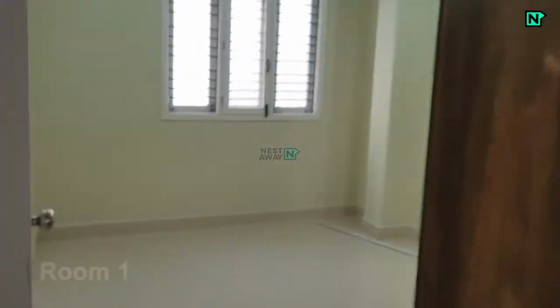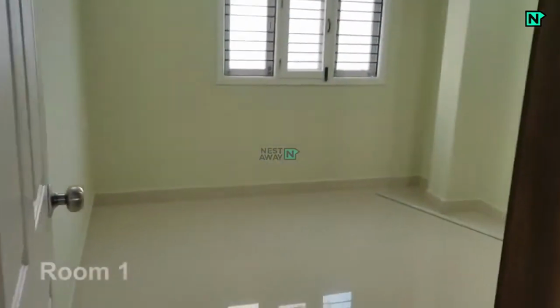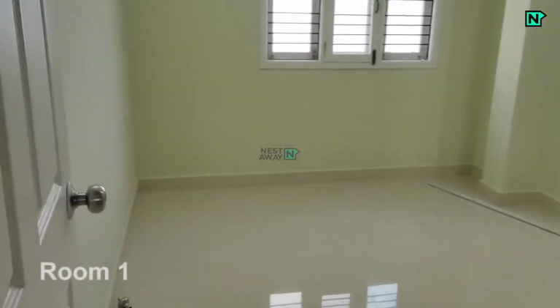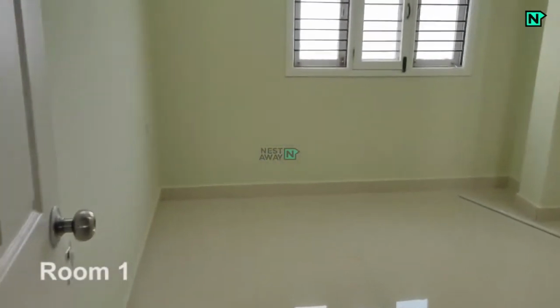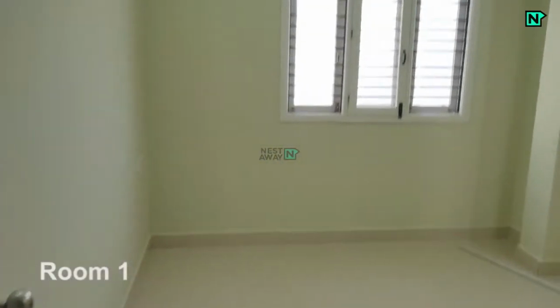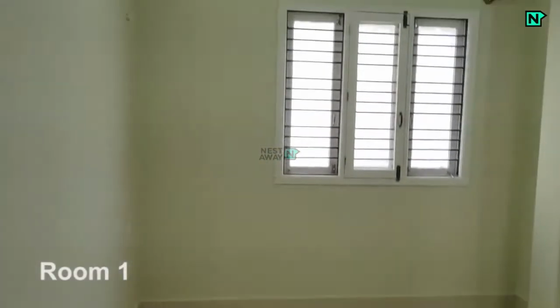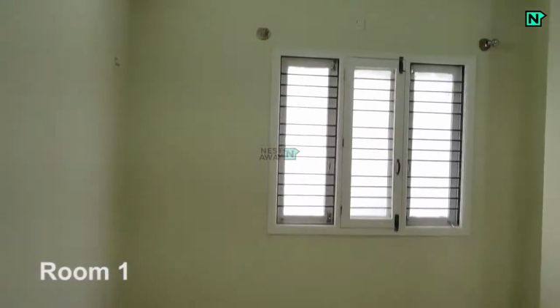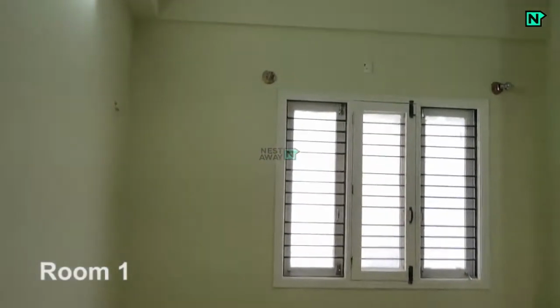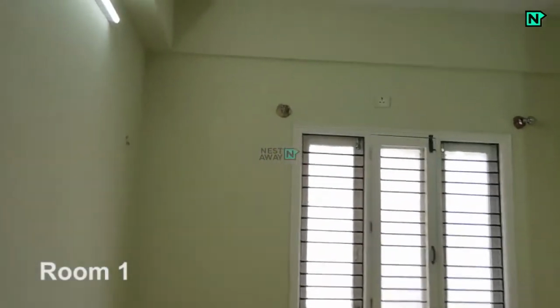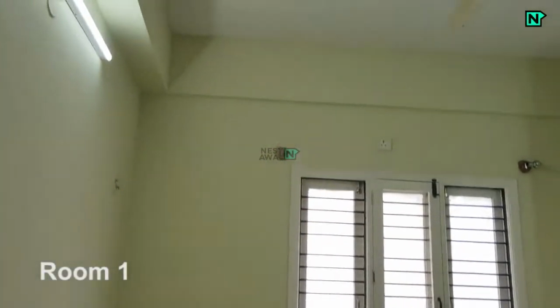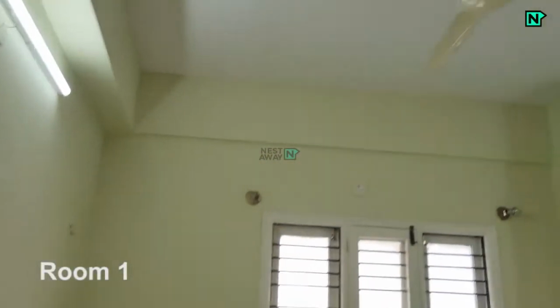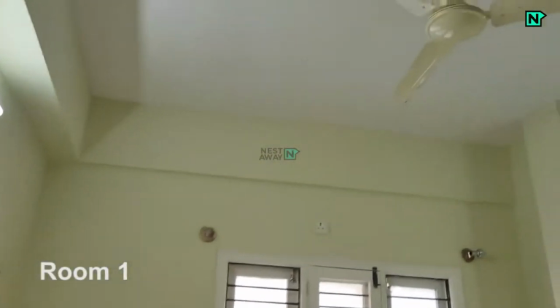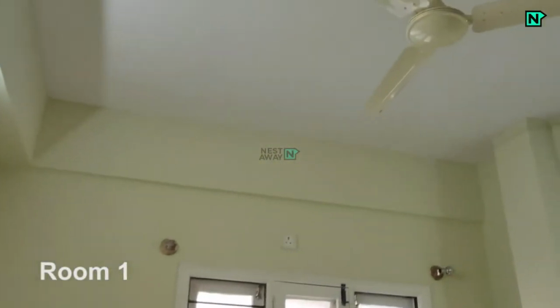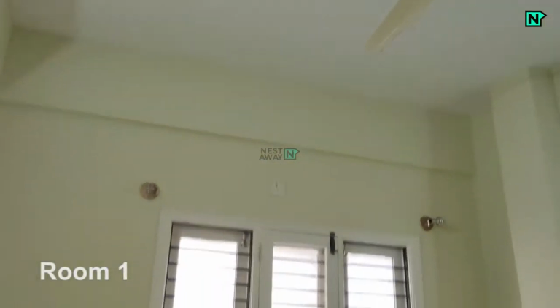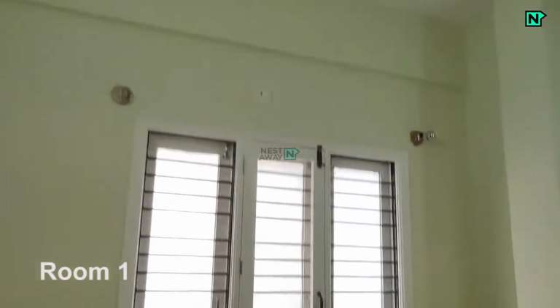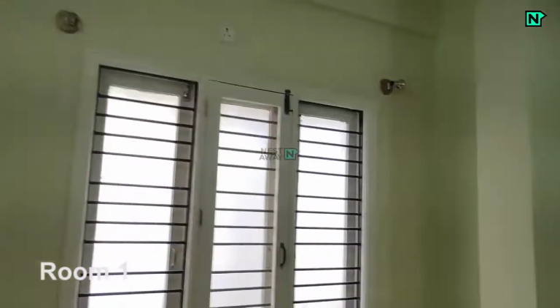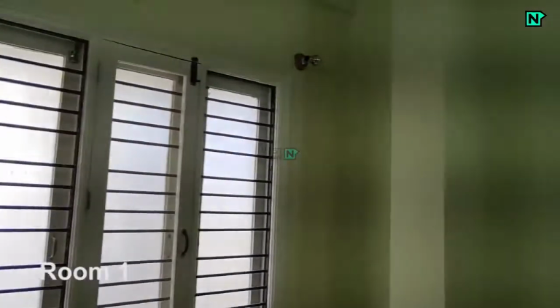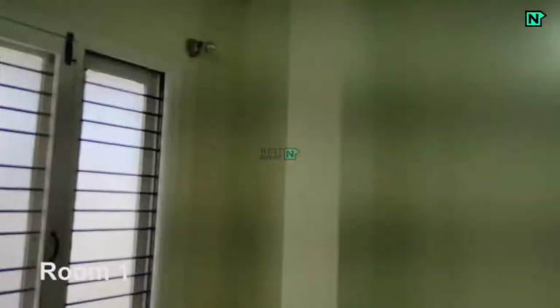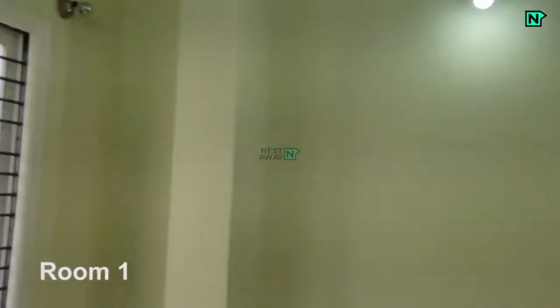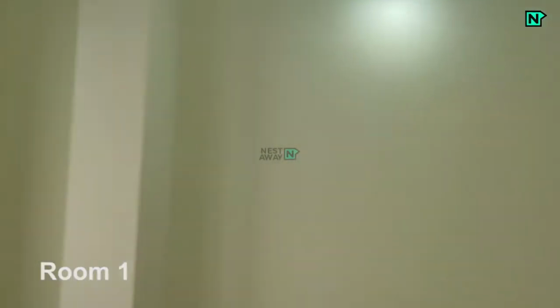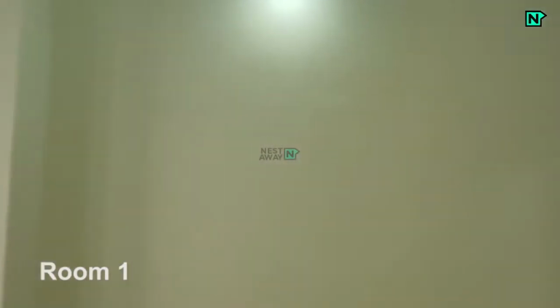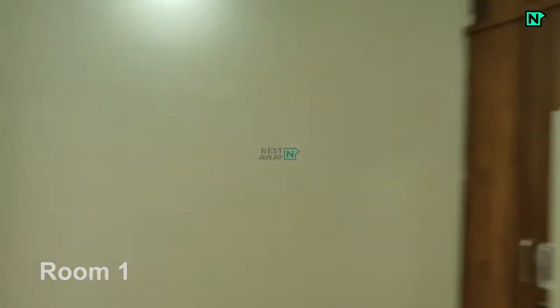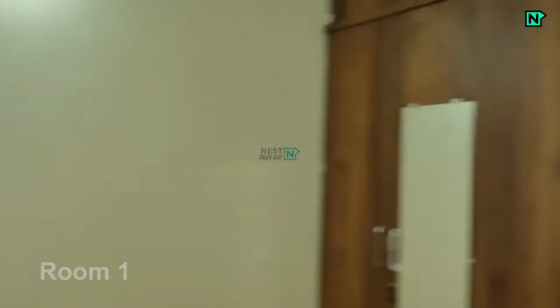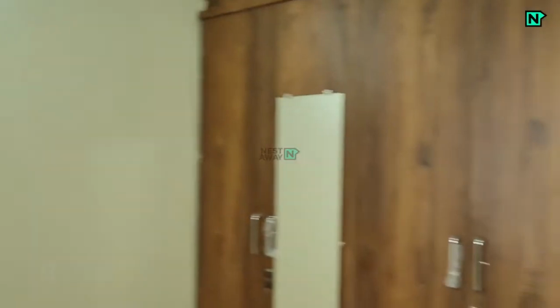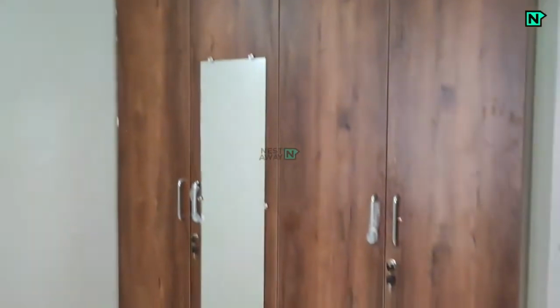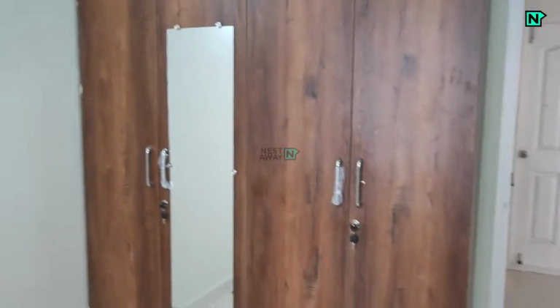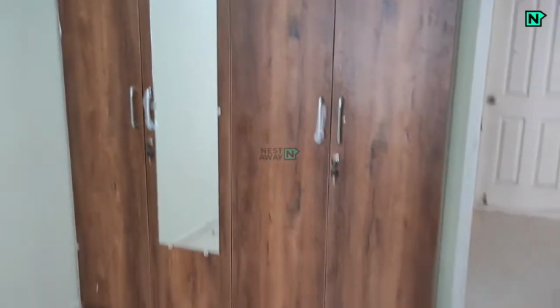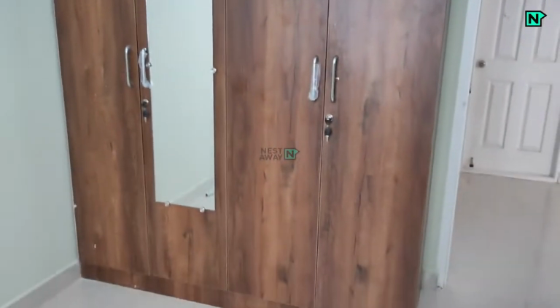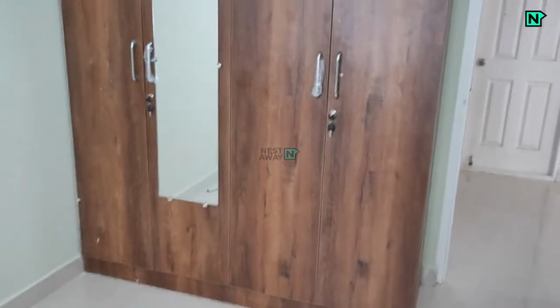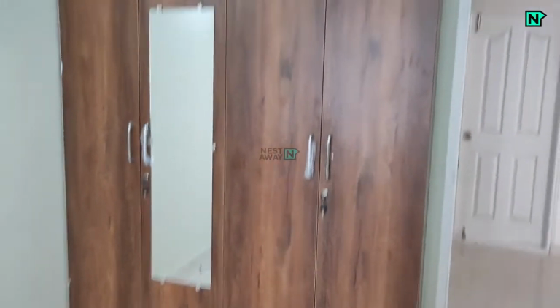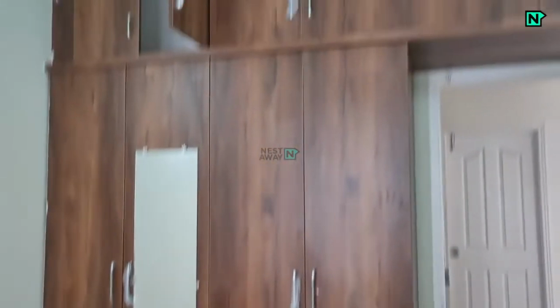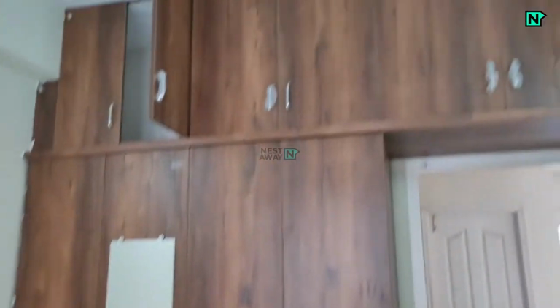This is room 1. Lights and fan available. Wardrobes are also available.